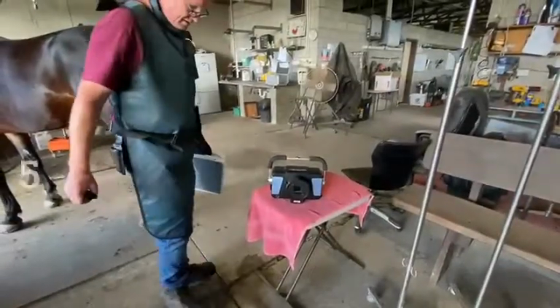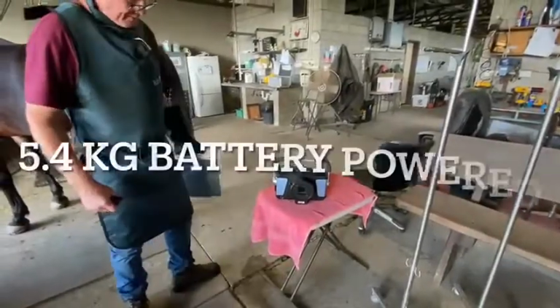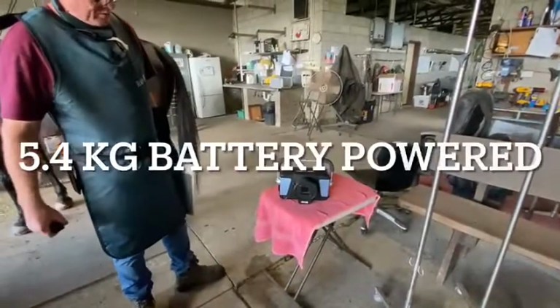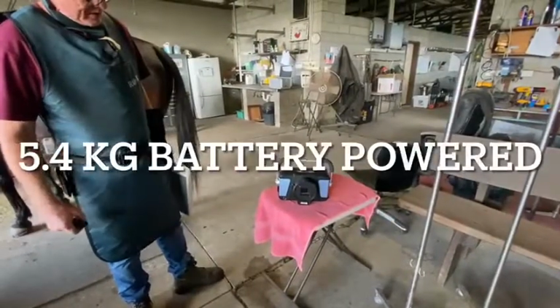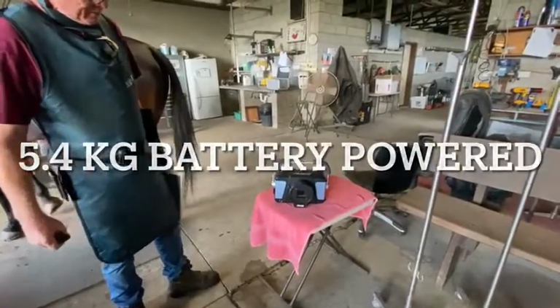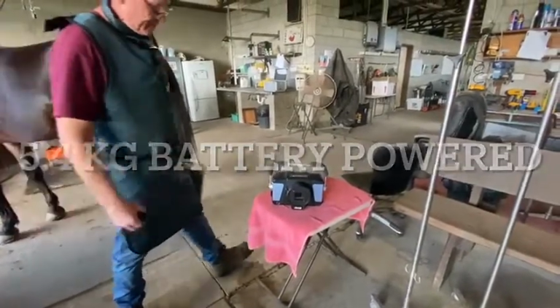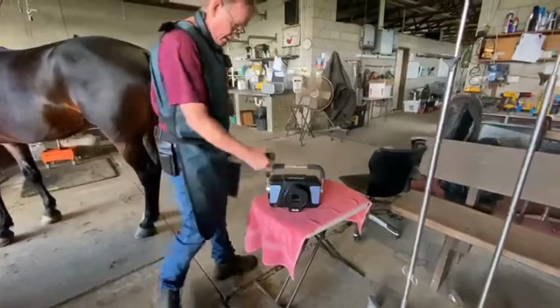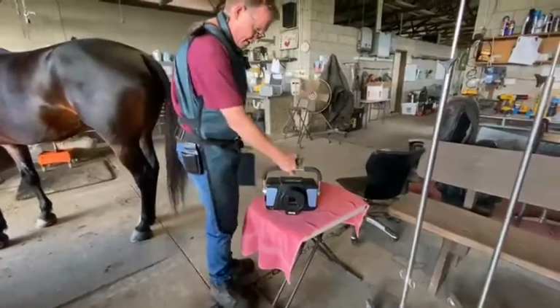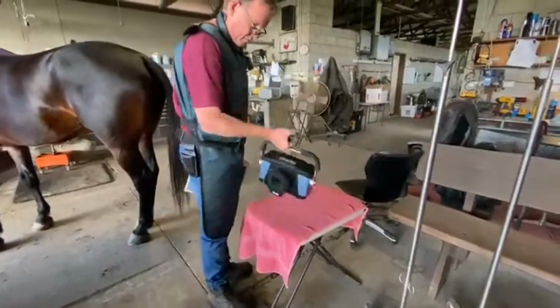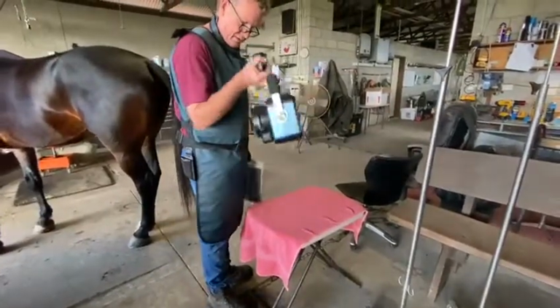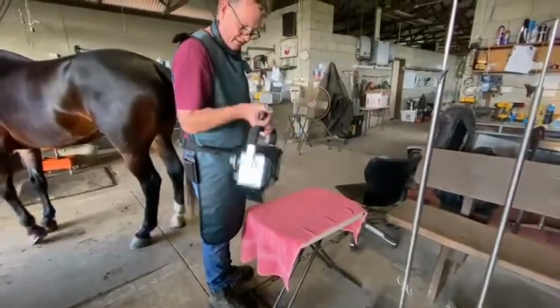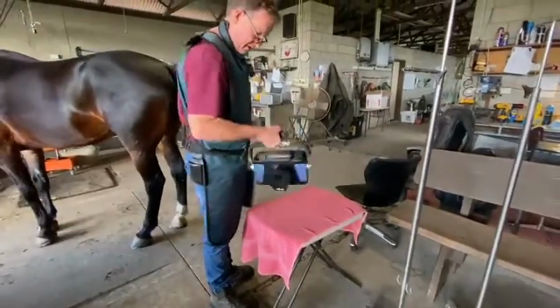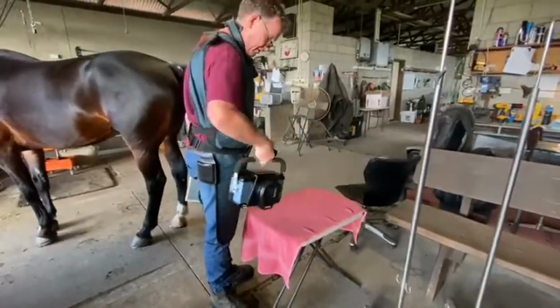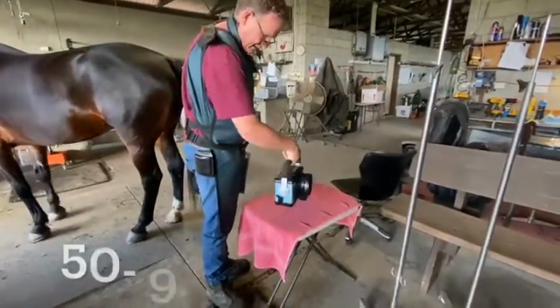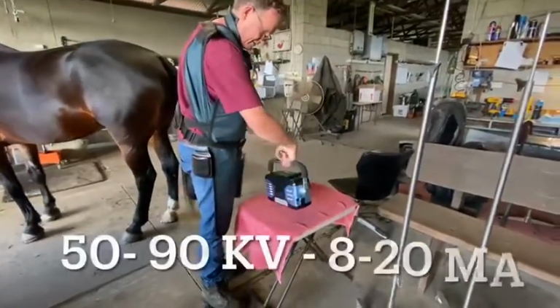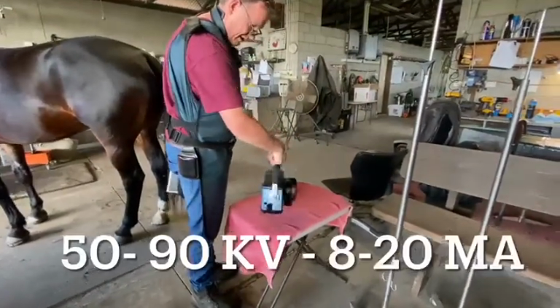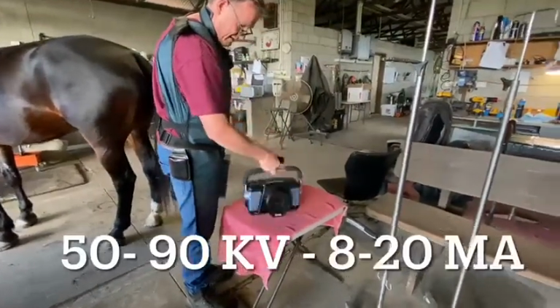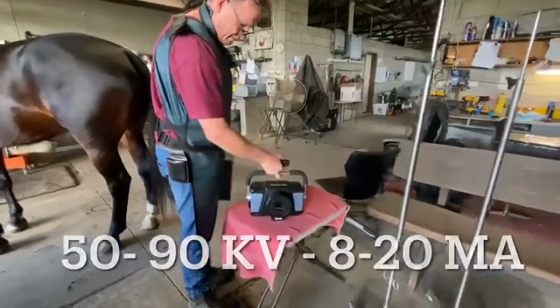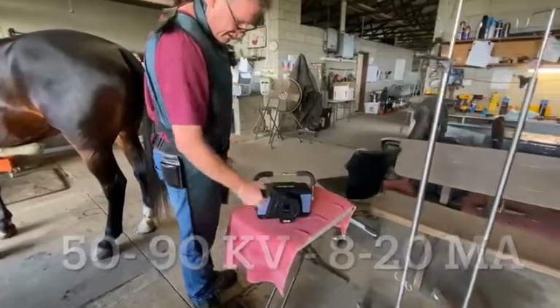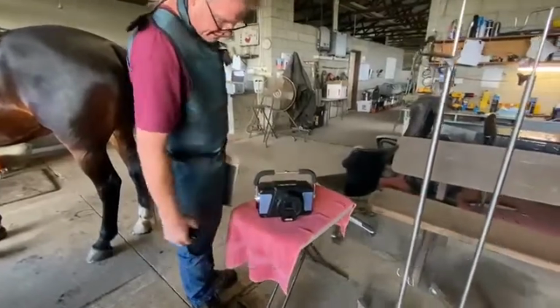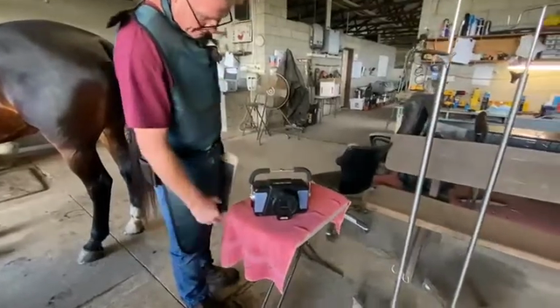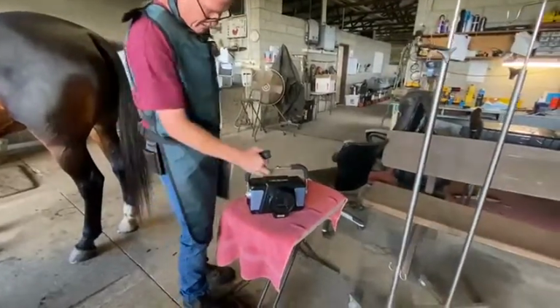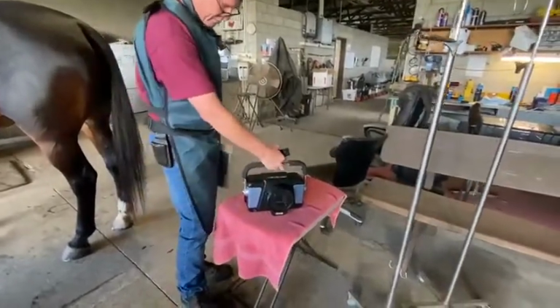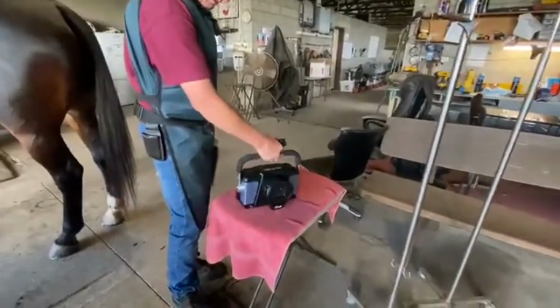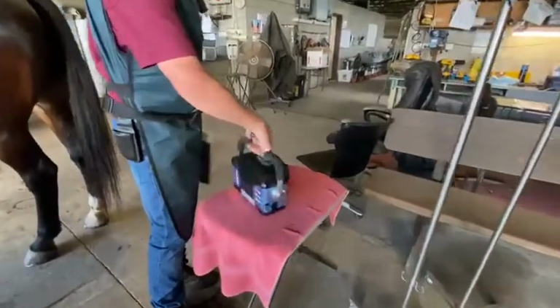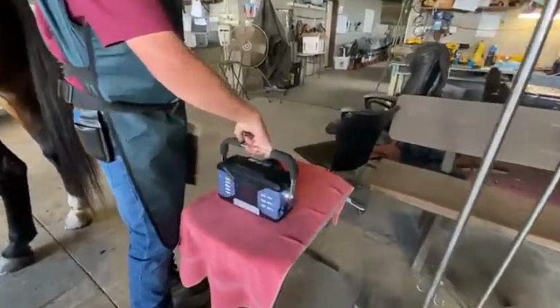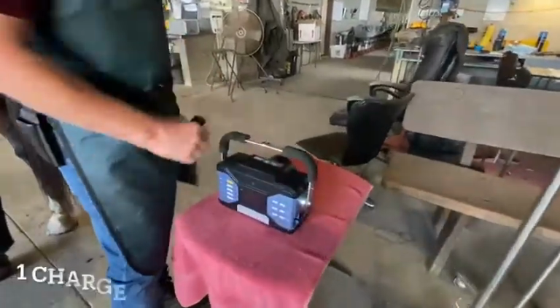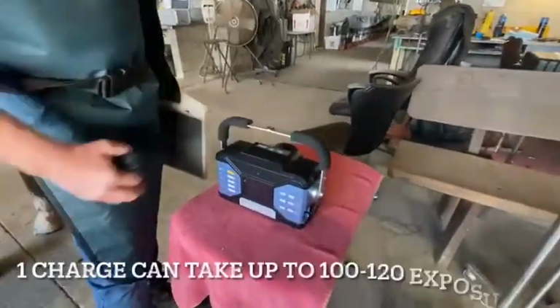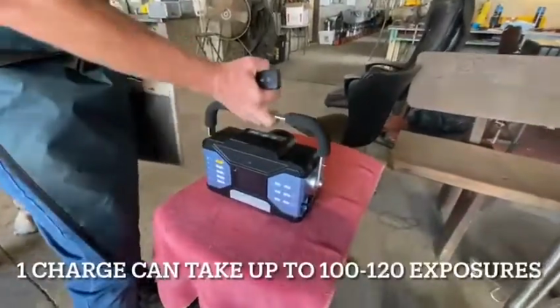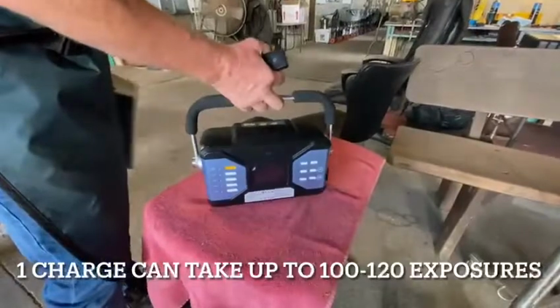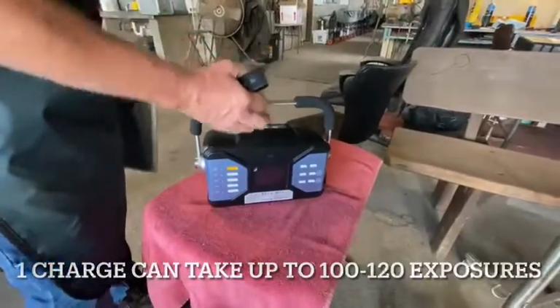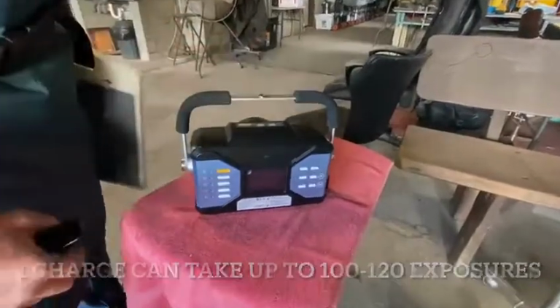This is the POSCOM Airaid Generator. It weighs 4.9 kilos - you can see it's very light. It's 90 kV and up to 20 mas. It's battery operated with lithium ion batteries and will take up to 150 shots per charge.